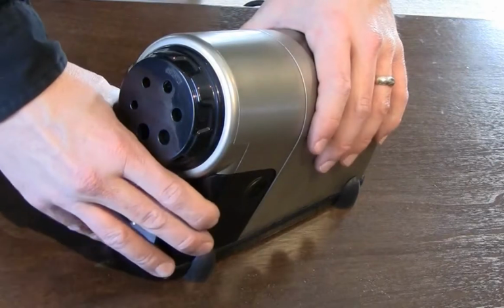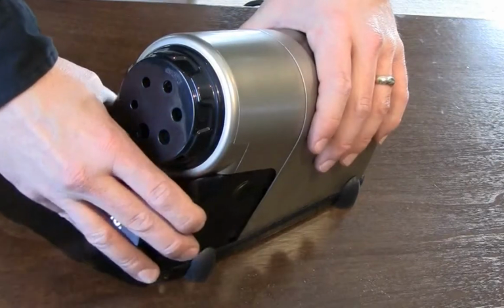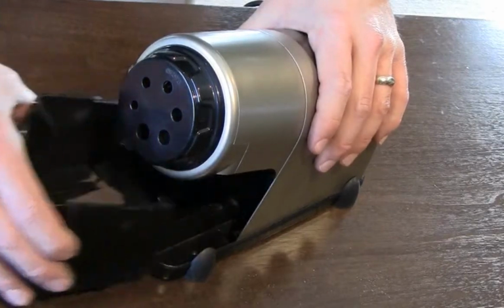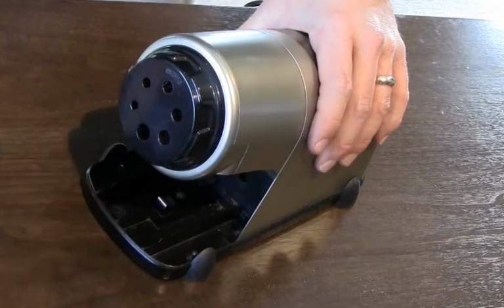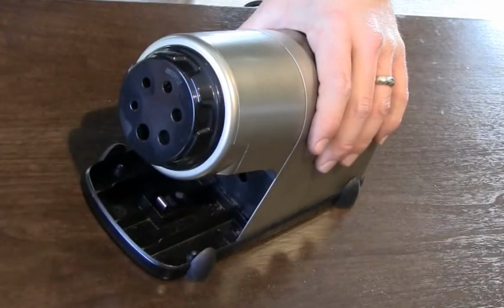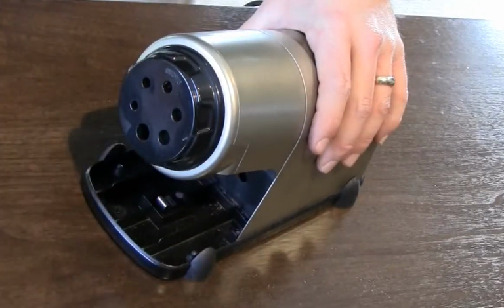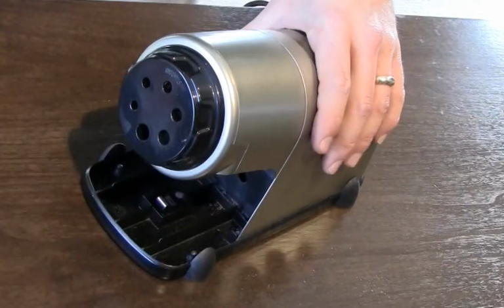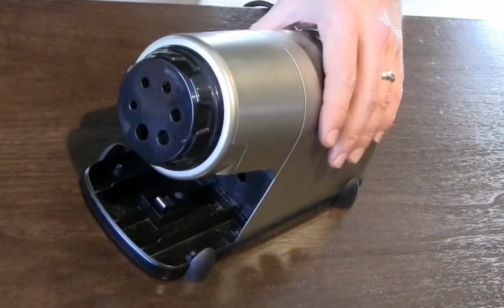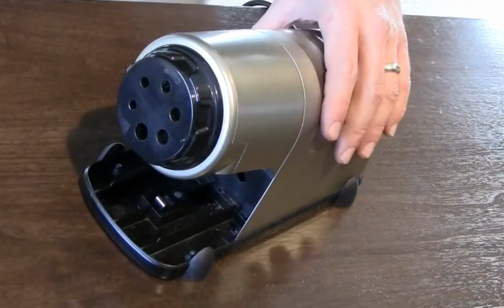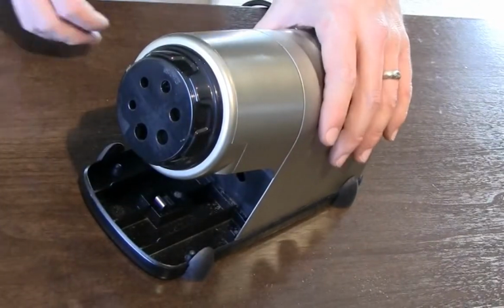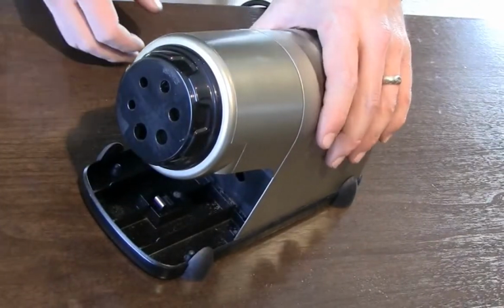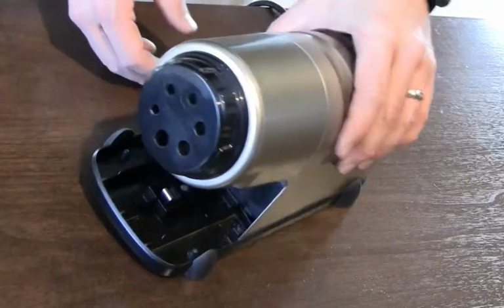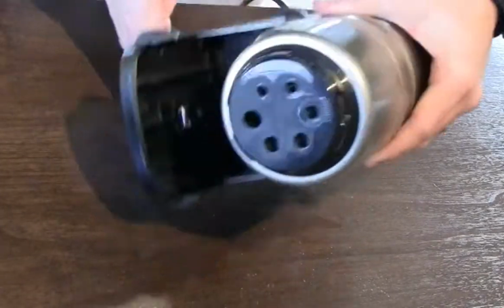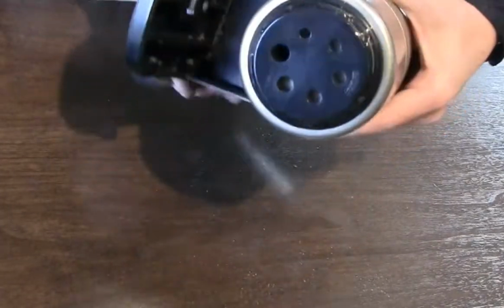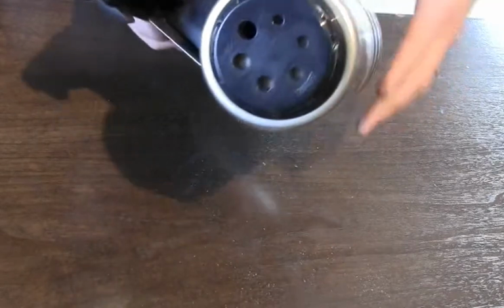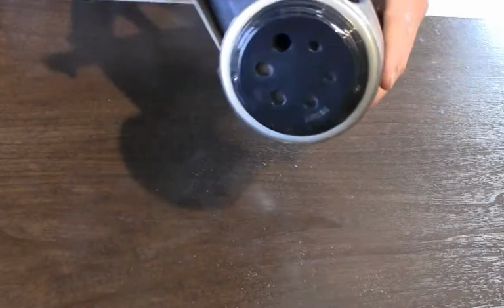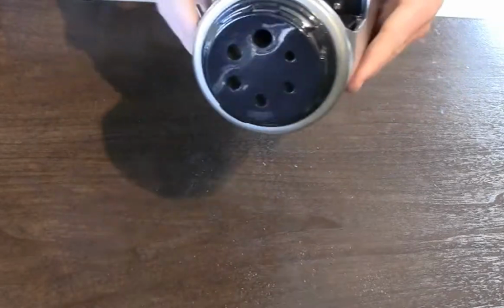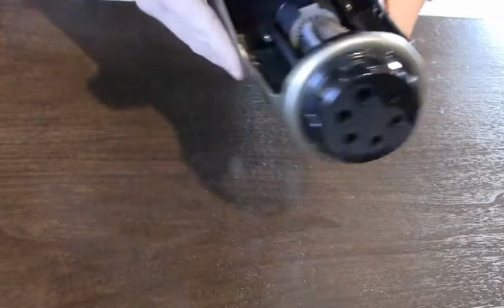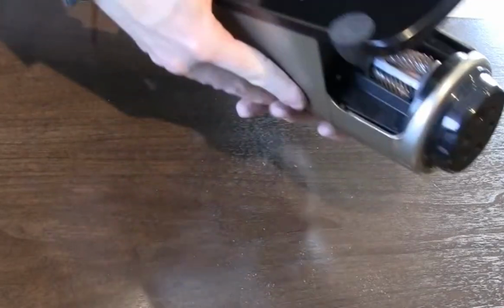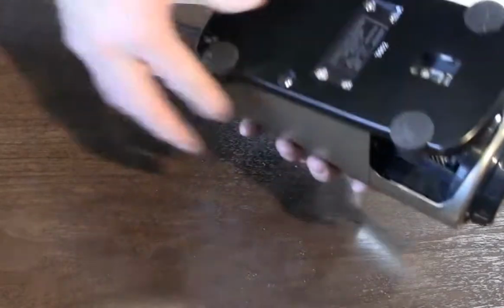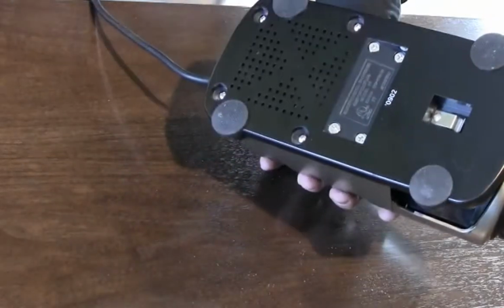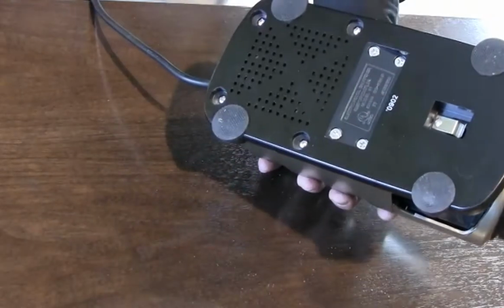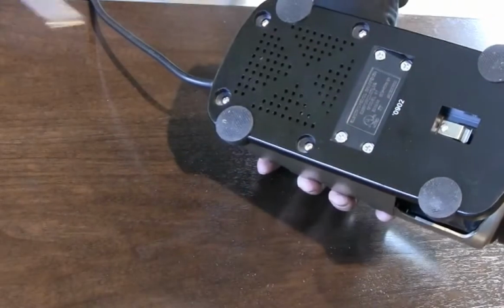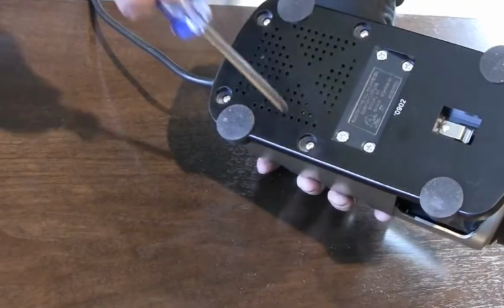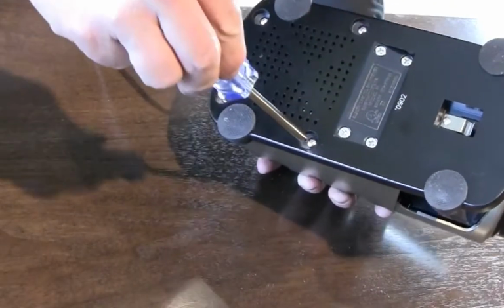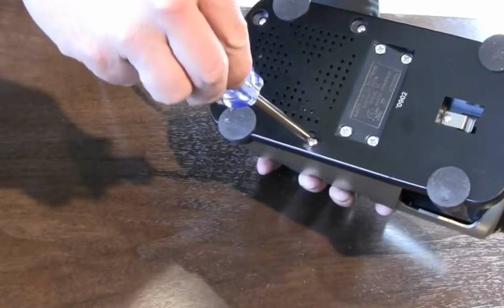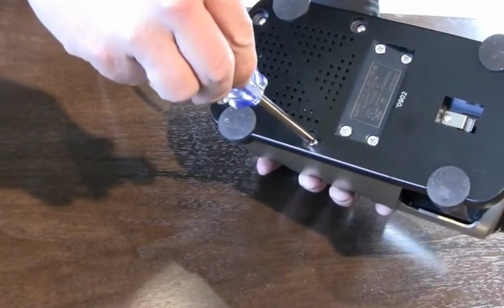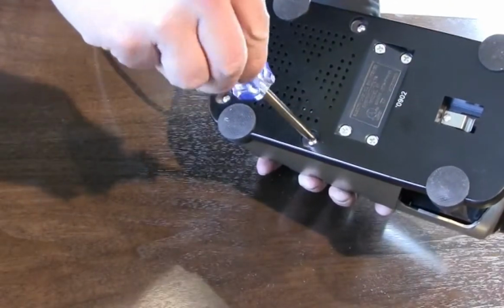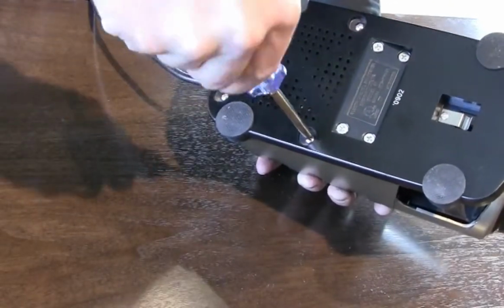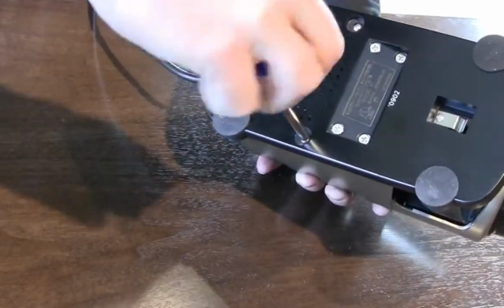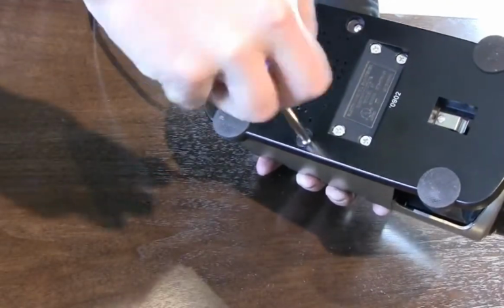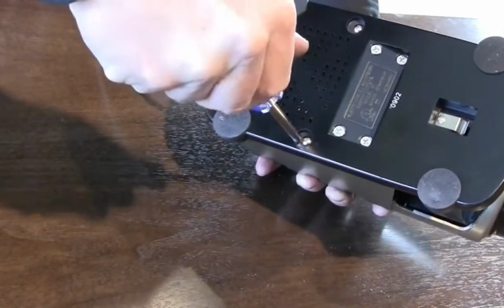First, unplug the sharpener from the wall, turn the sharpener over, and remove the screws in the base that secure the top enclosure.